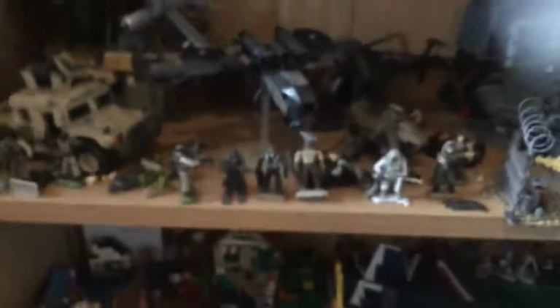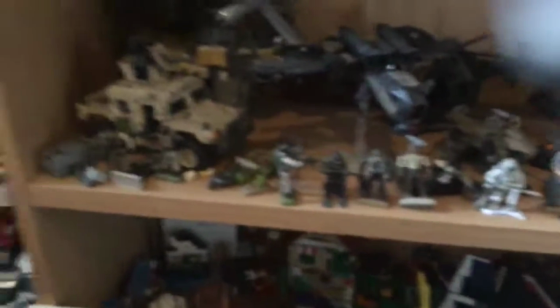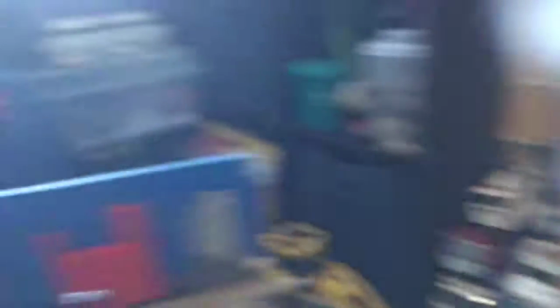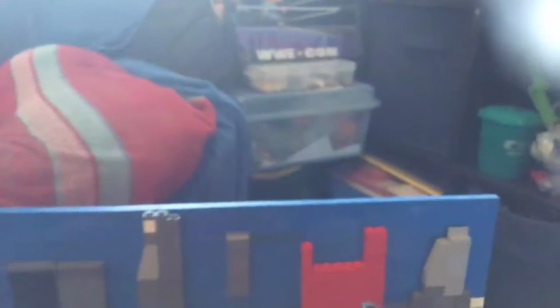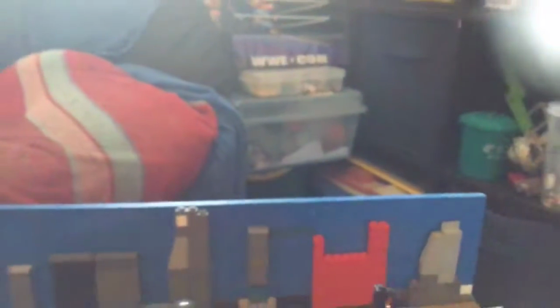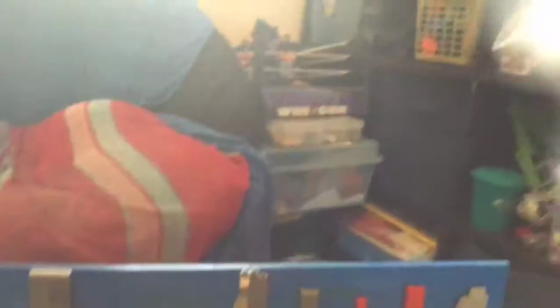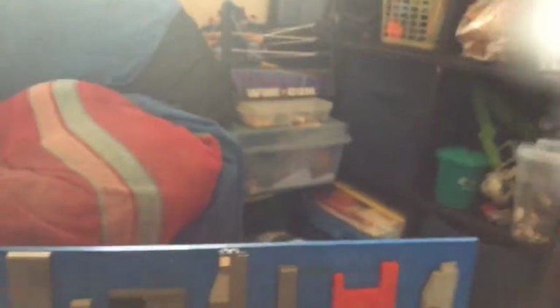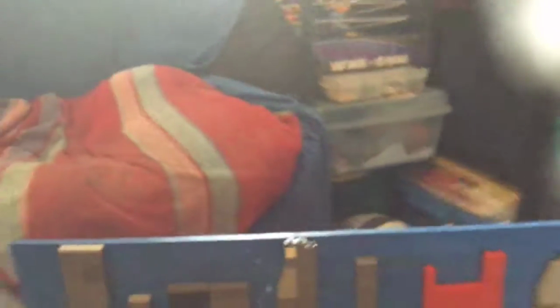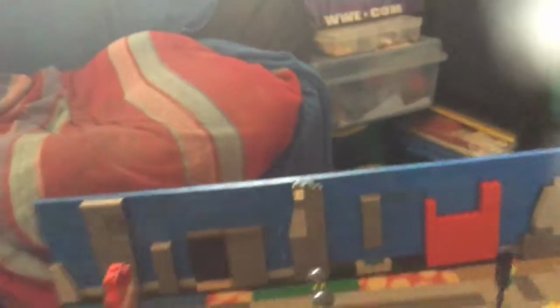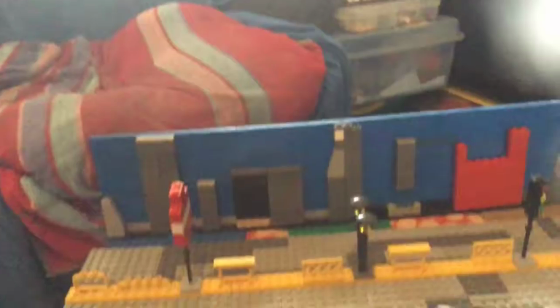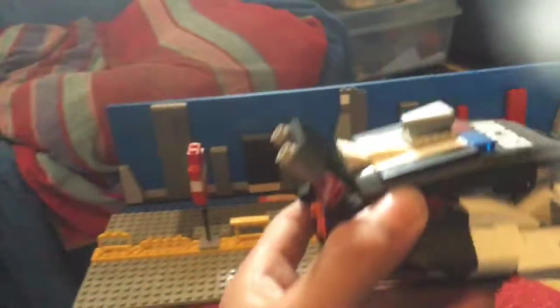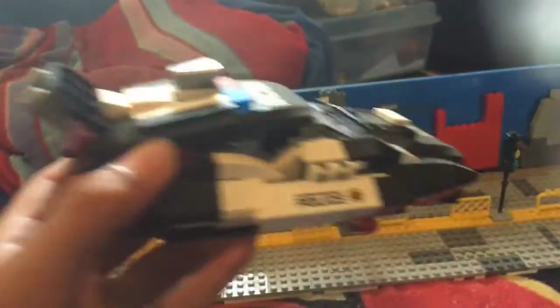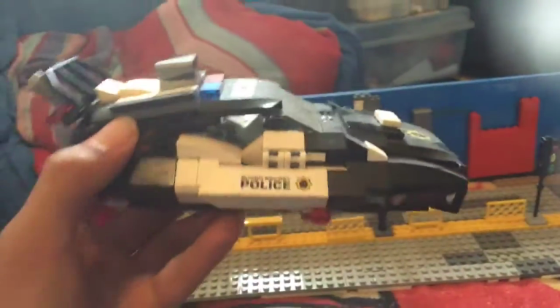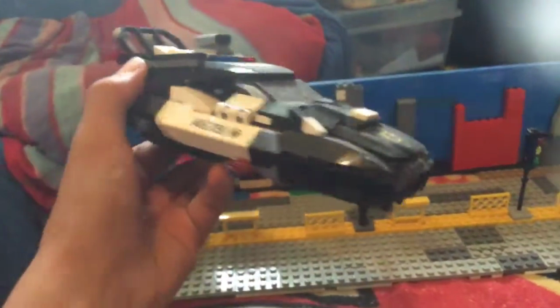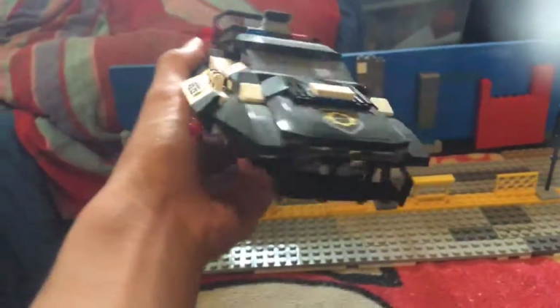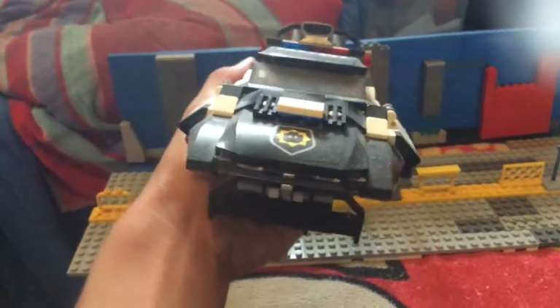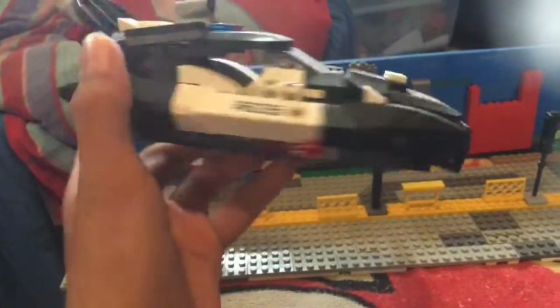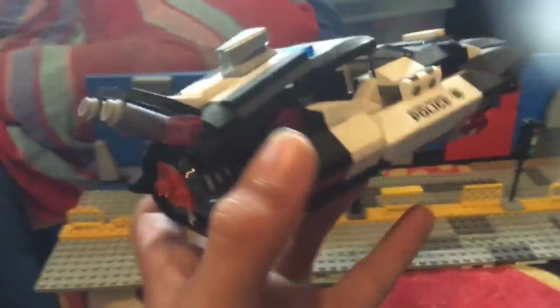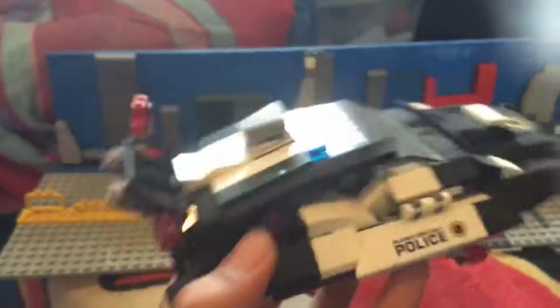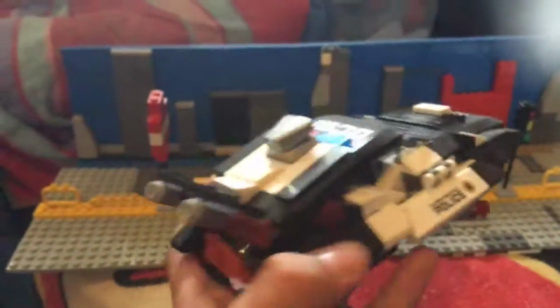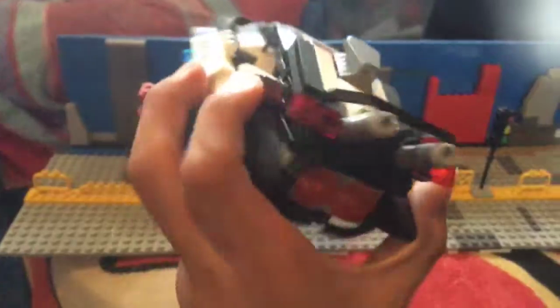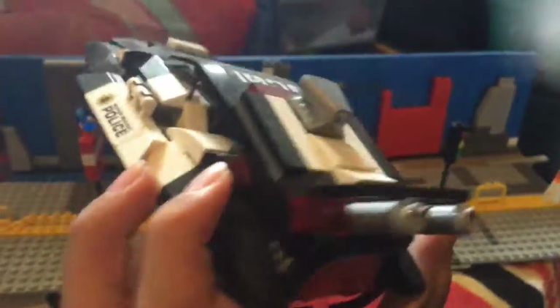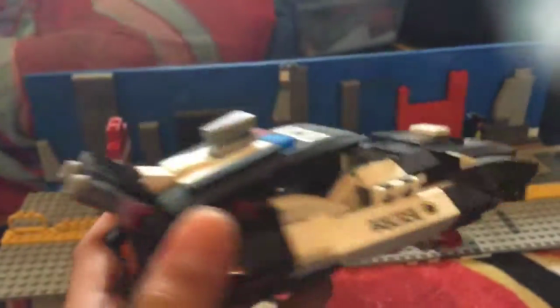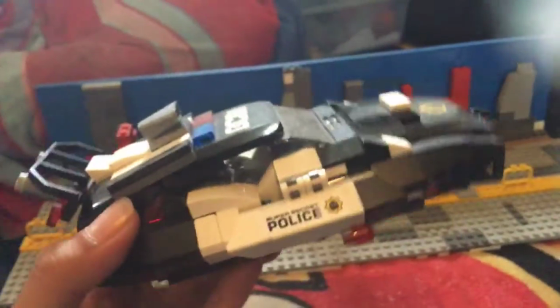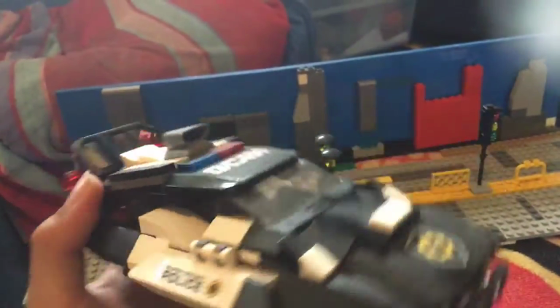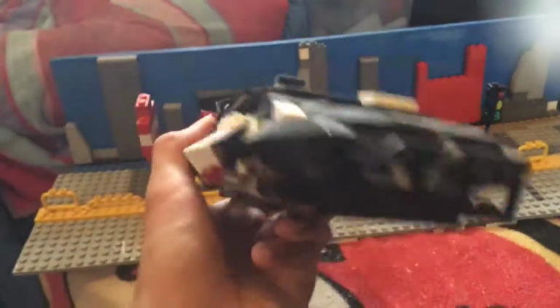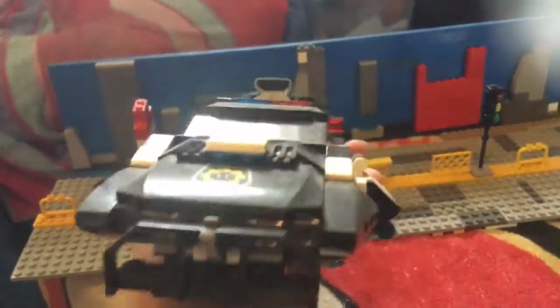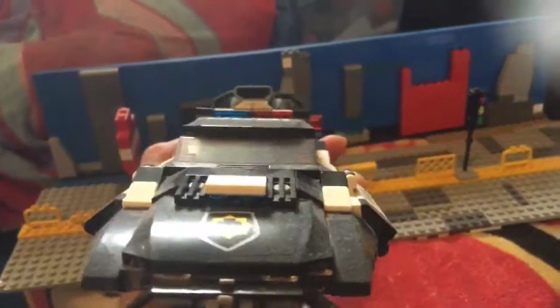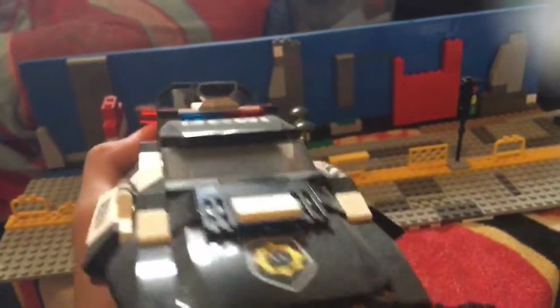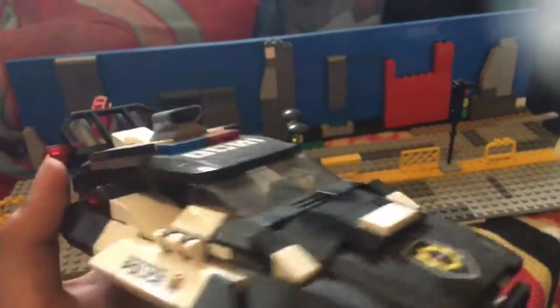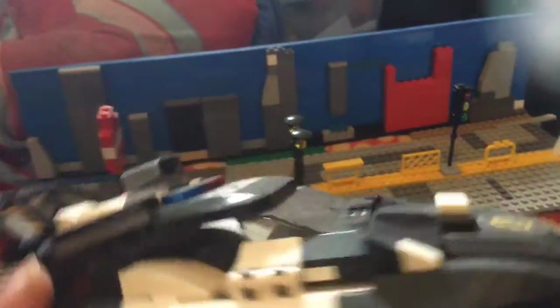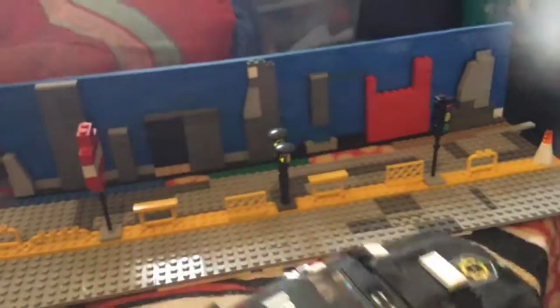I would like to show you my flying police car. Right there. It's cool — really cool, I like it. Added some other parts on this too, last time I made this.